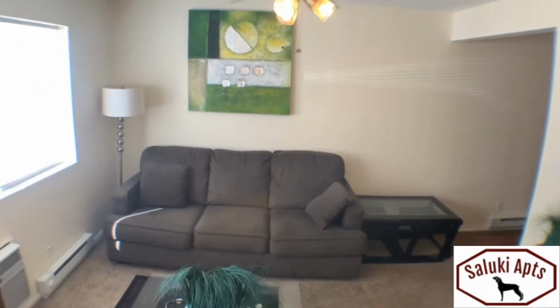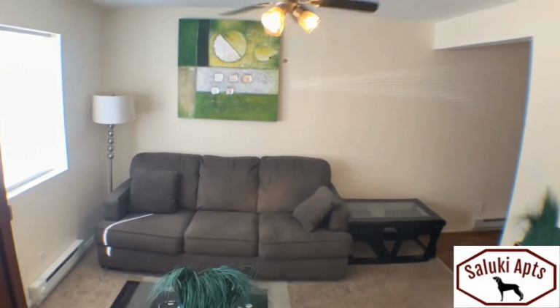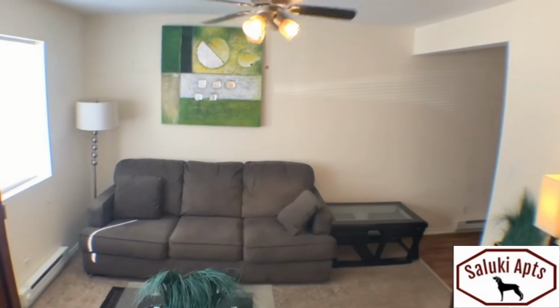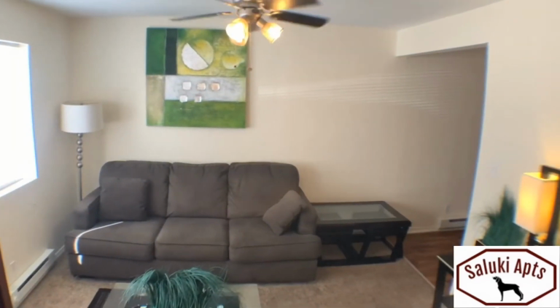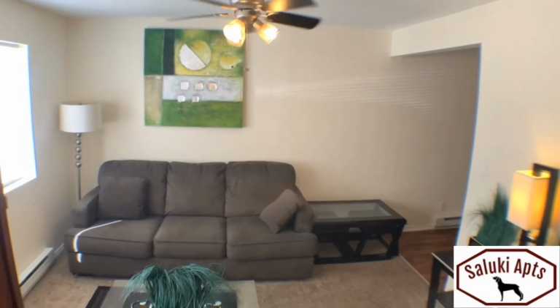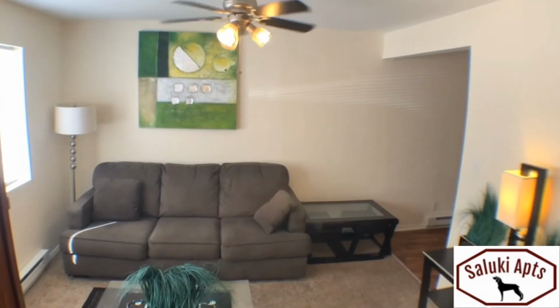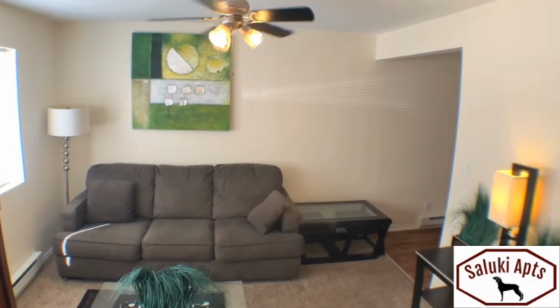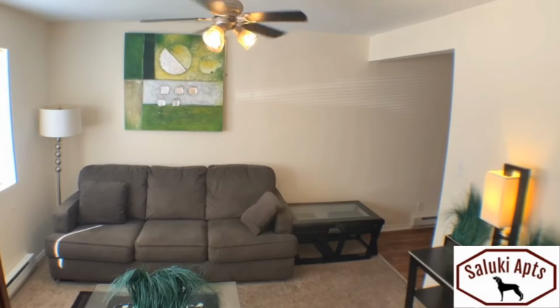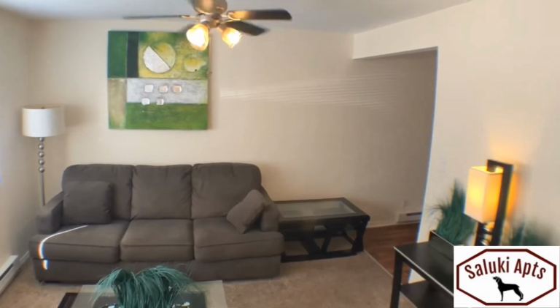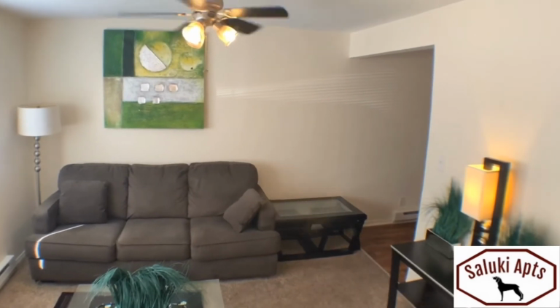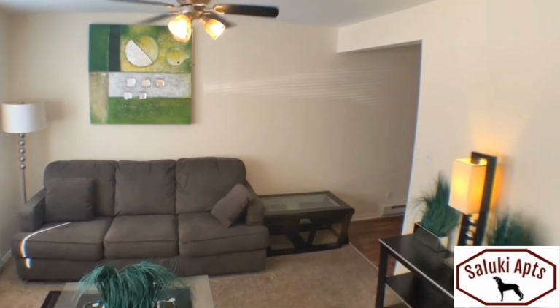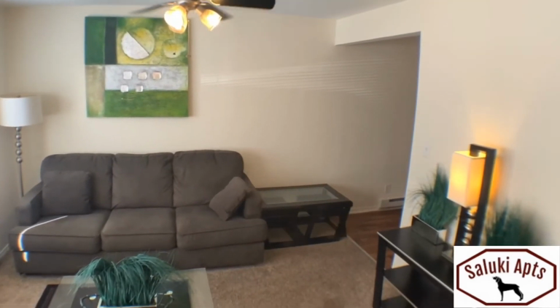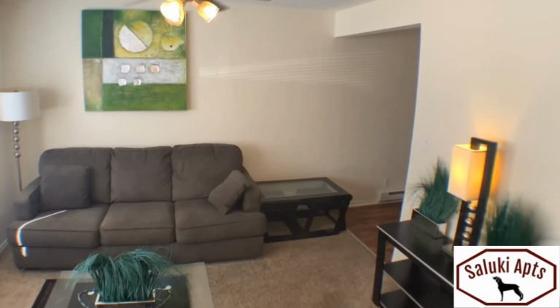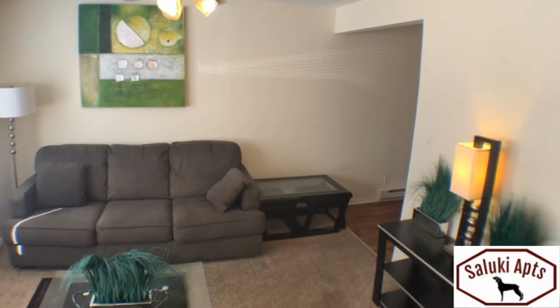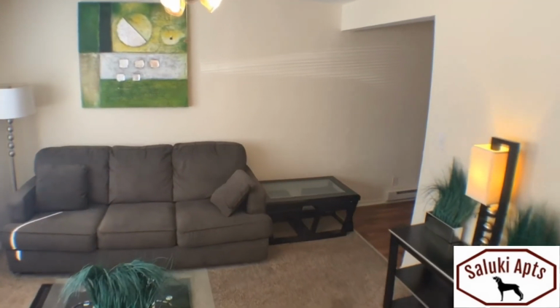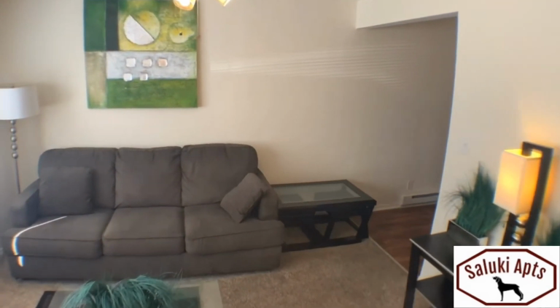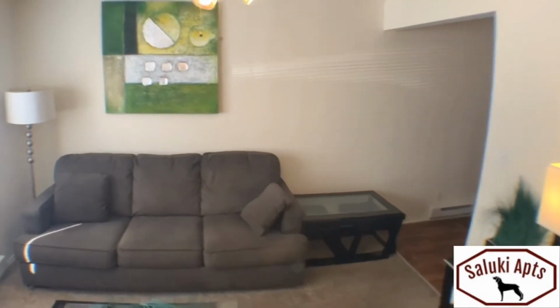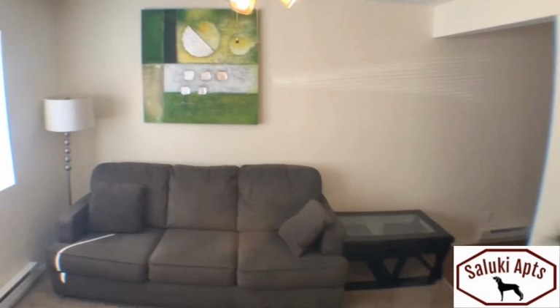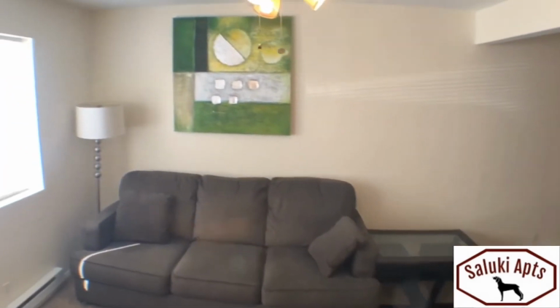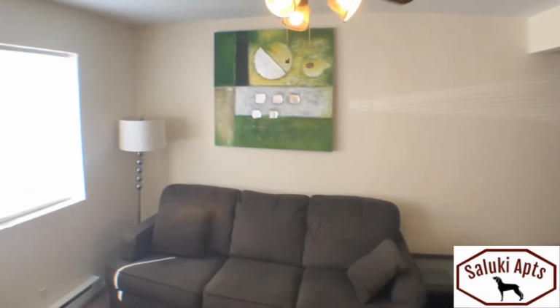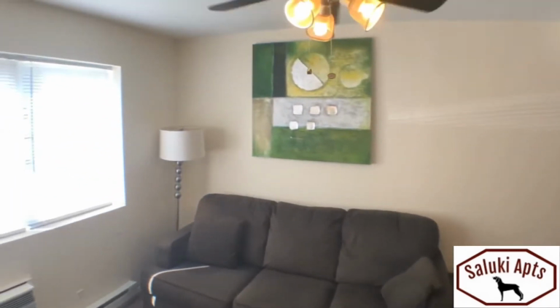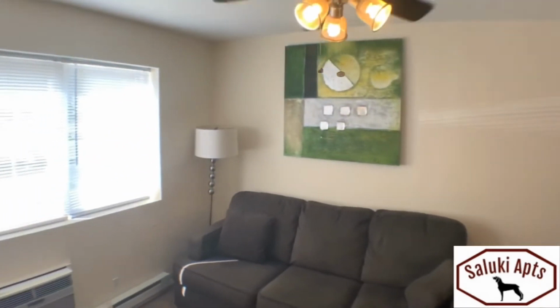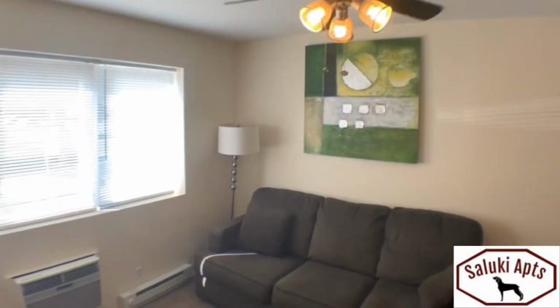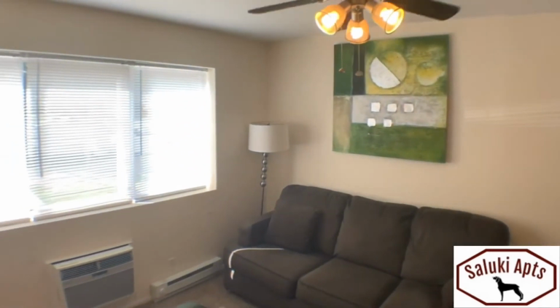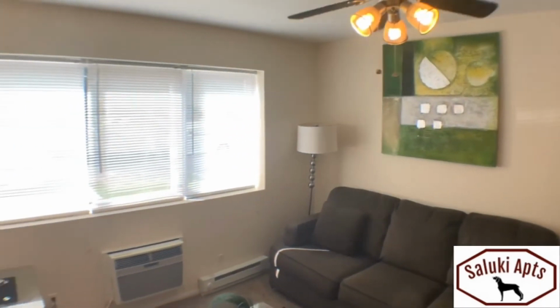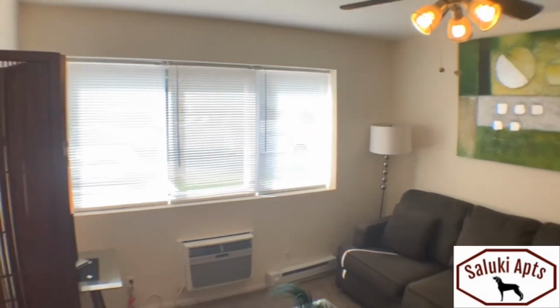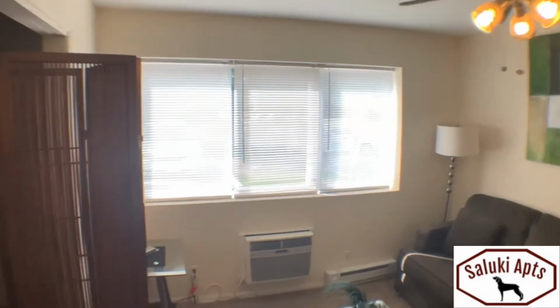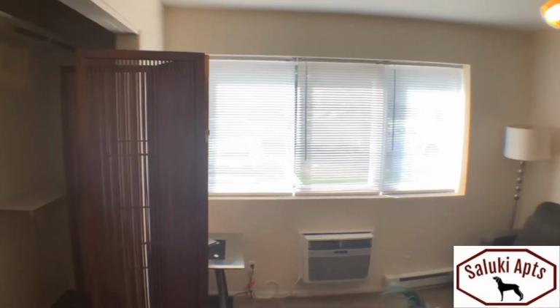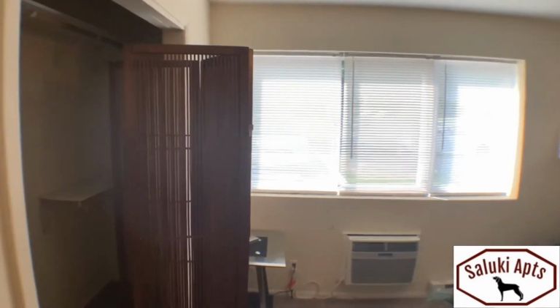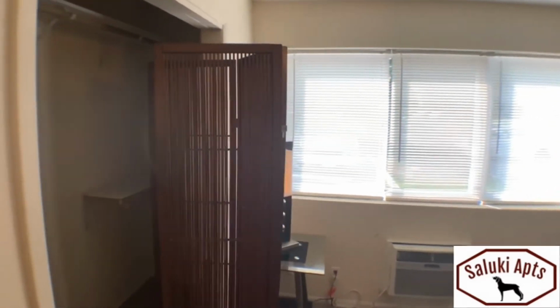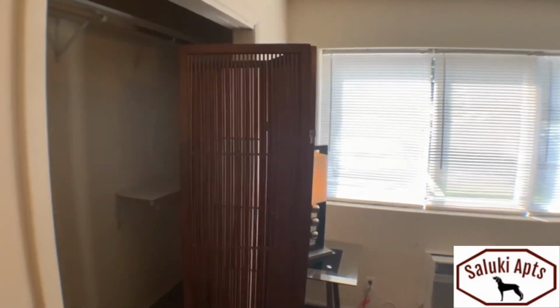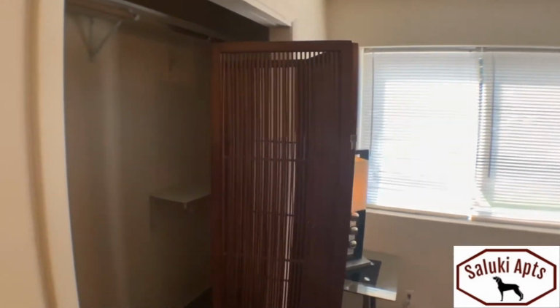Many people set theirs up in many different ways. With the closet right behind me, you can see that there's a lot of extra space to put your items.